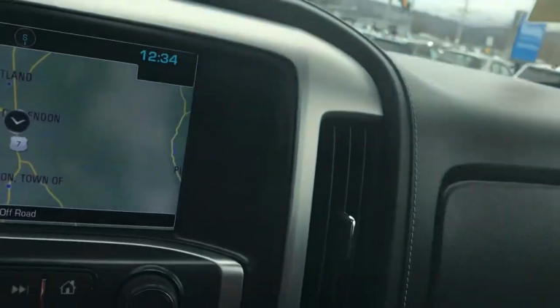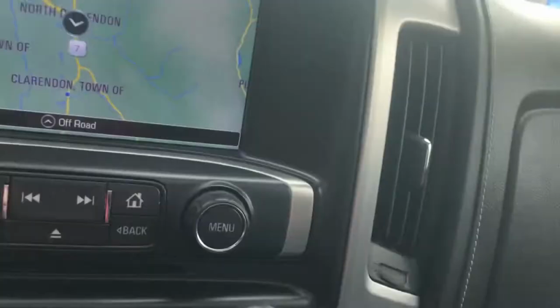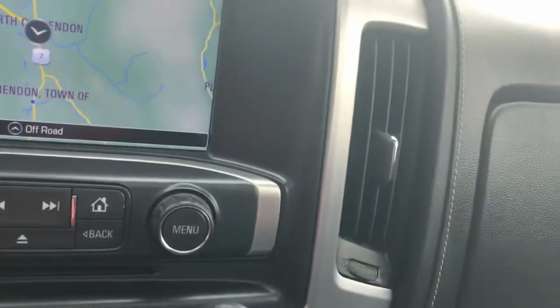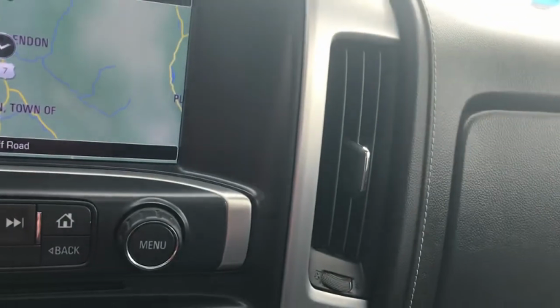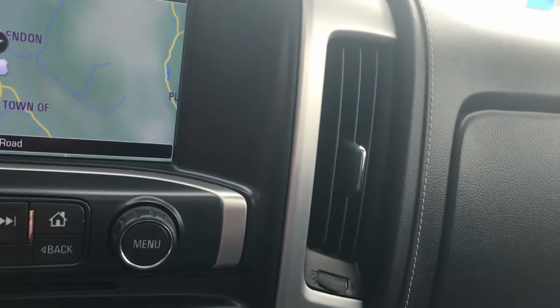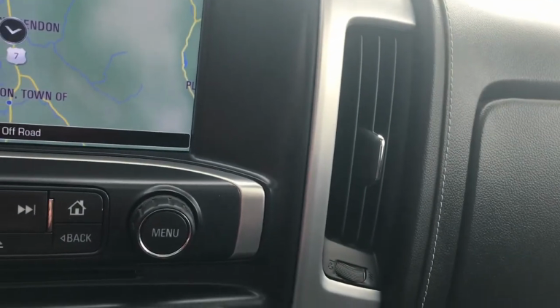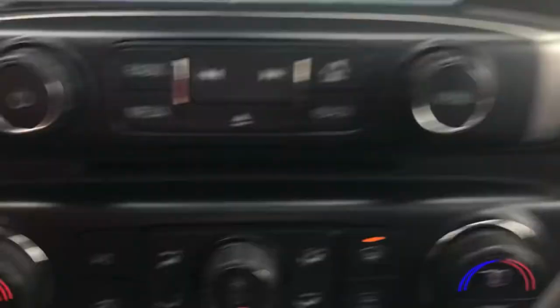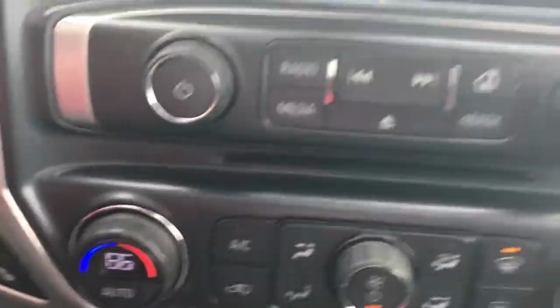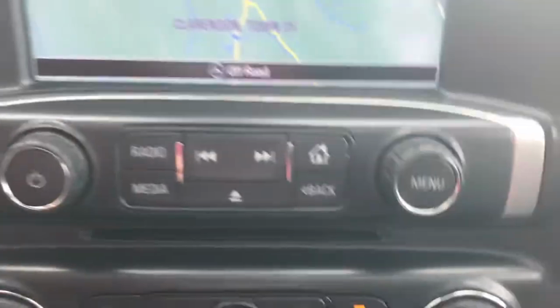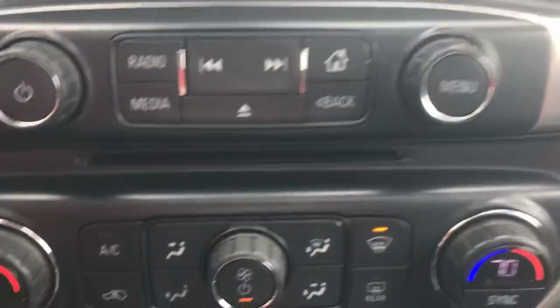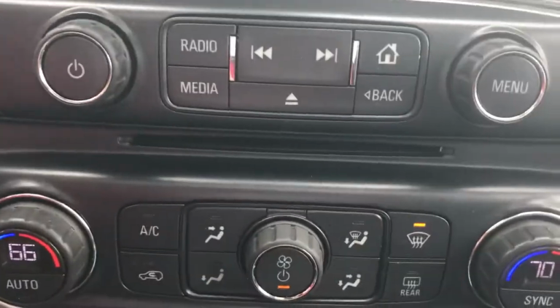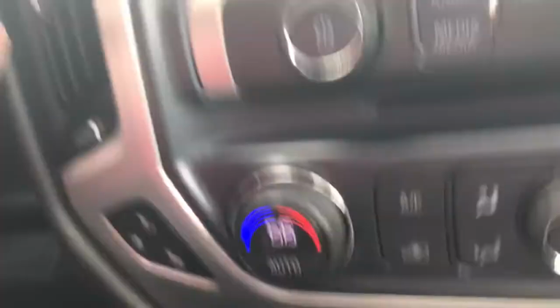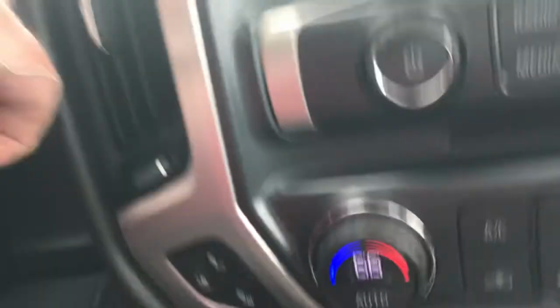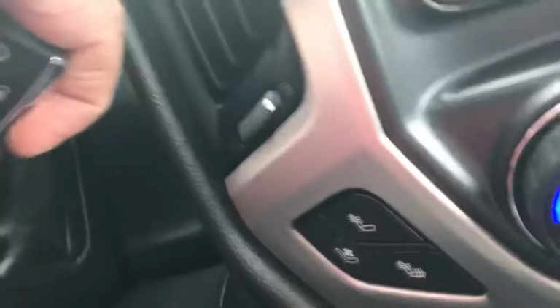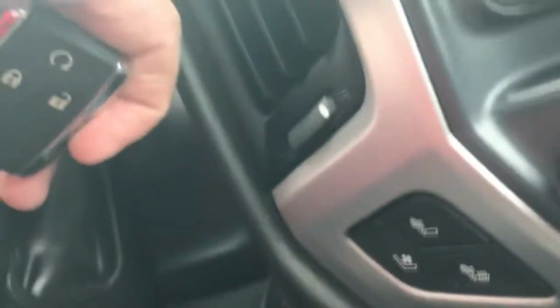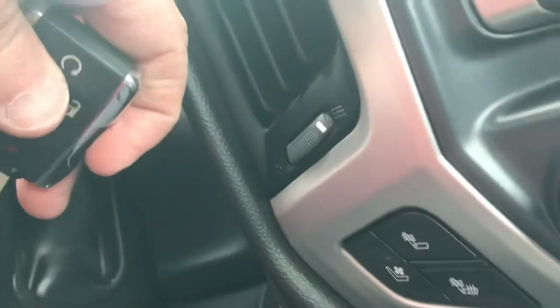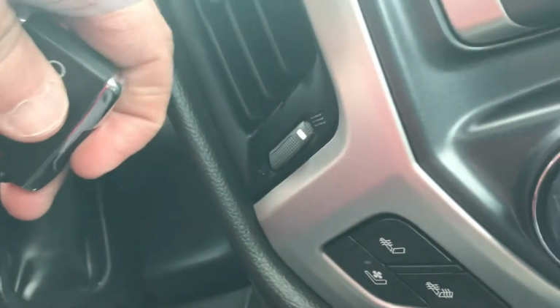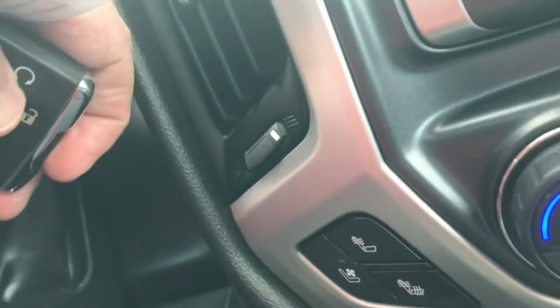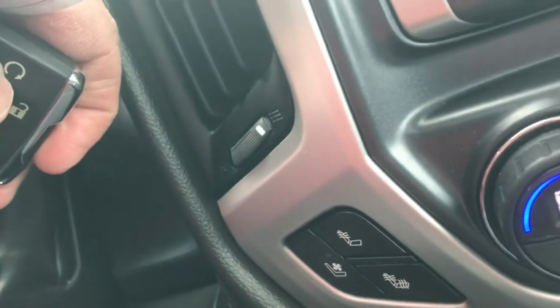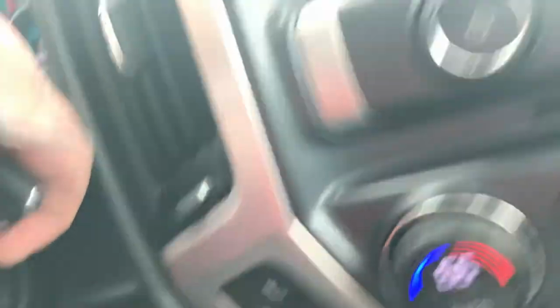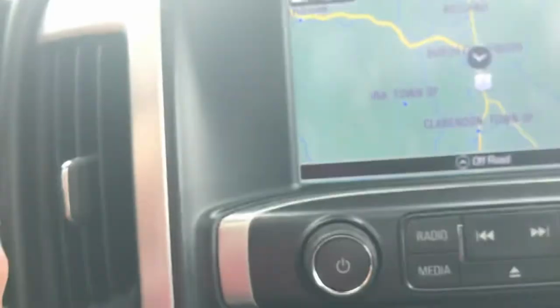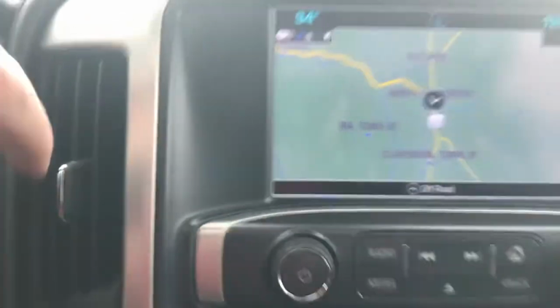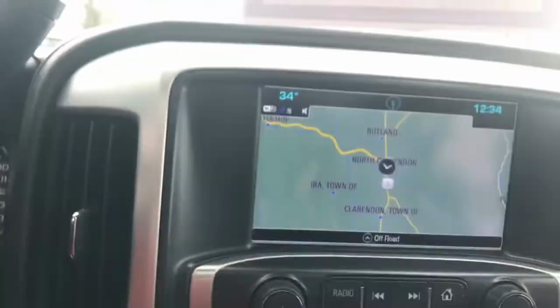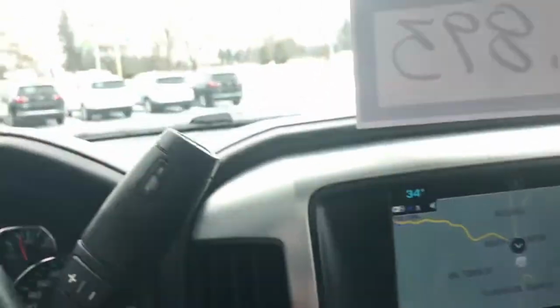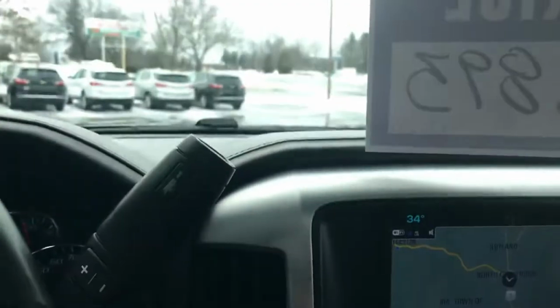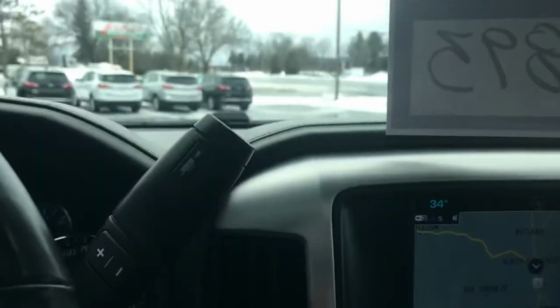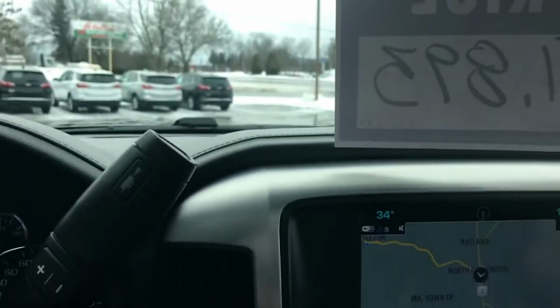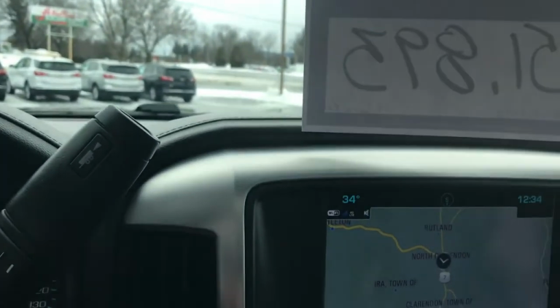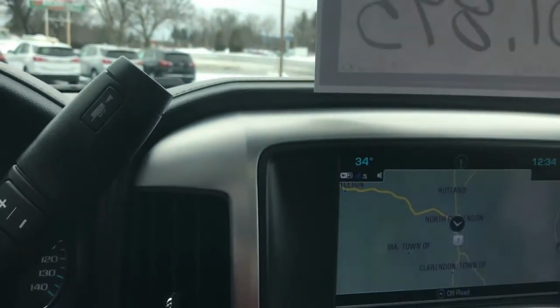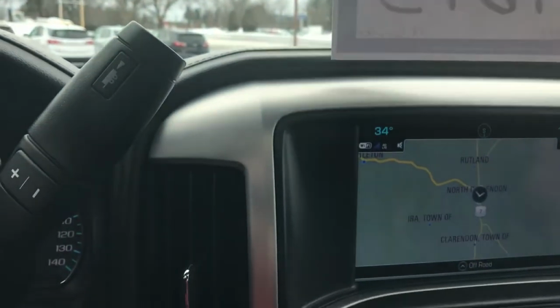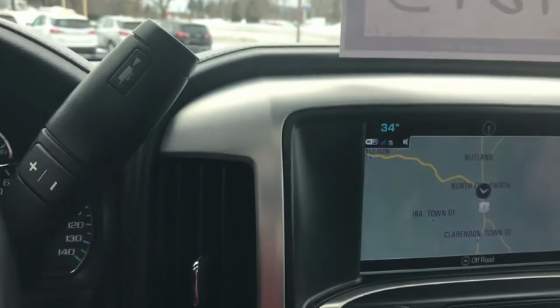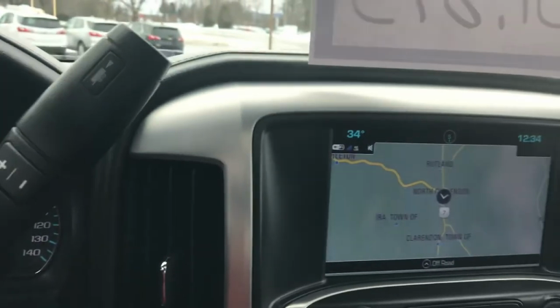You have your remote start right on your fob — just push that button right there. You can also download the MyGMC app and start it with your phone.